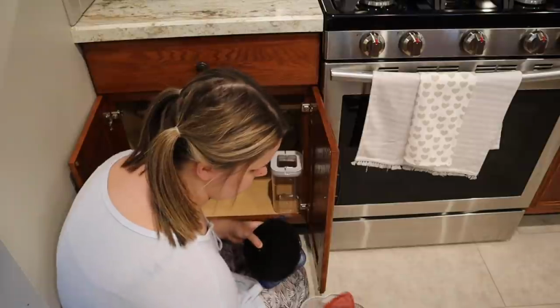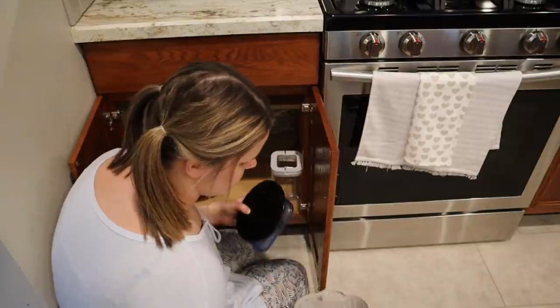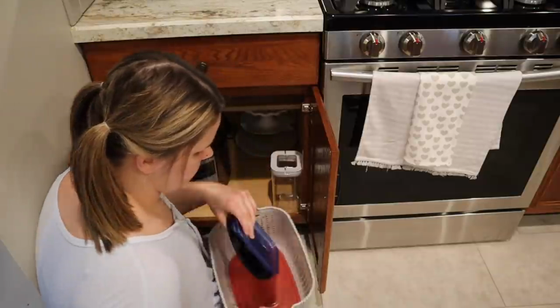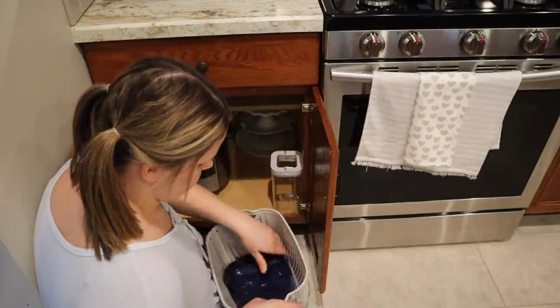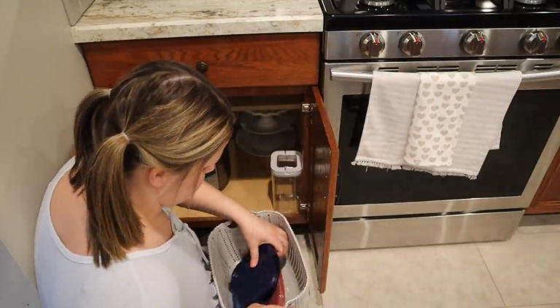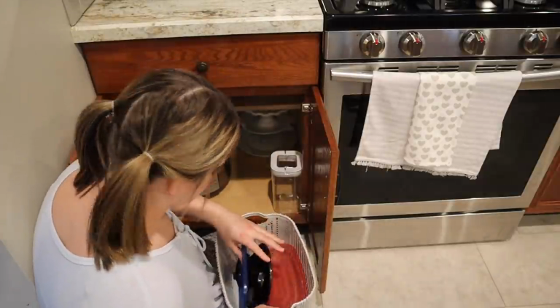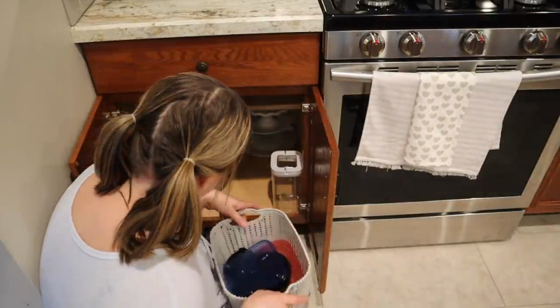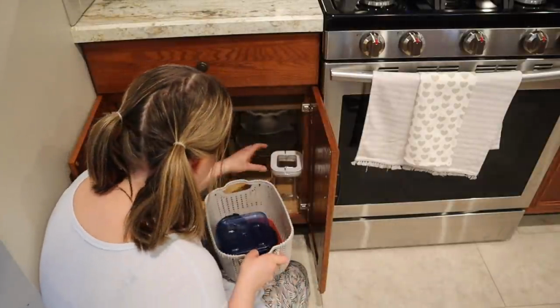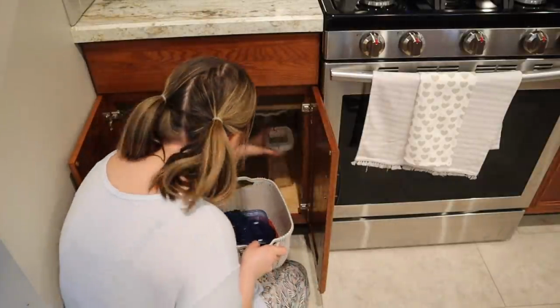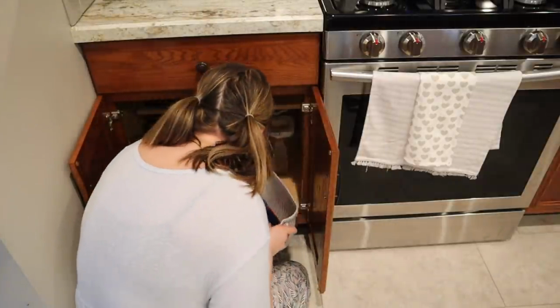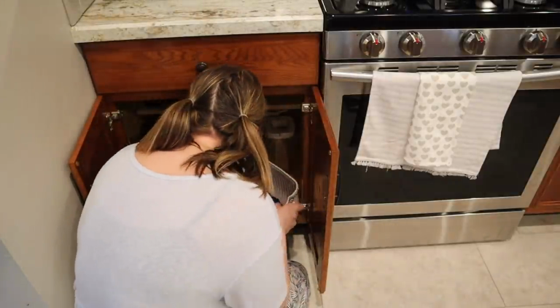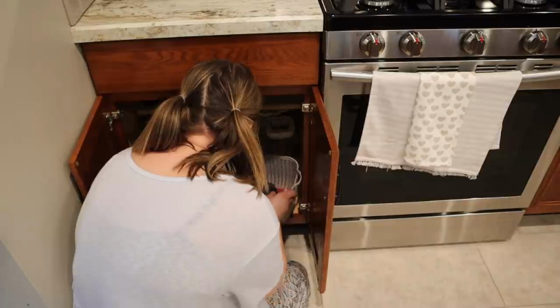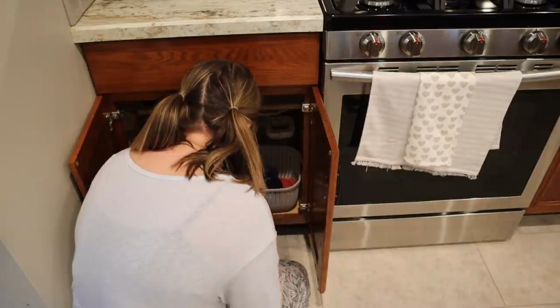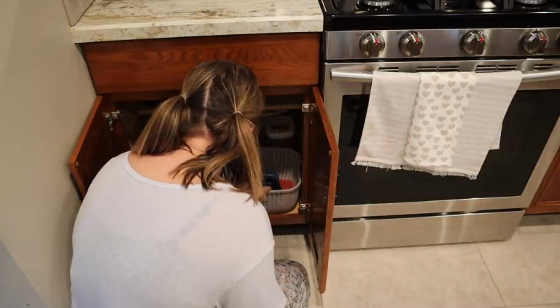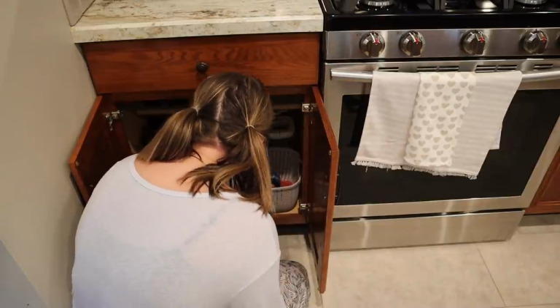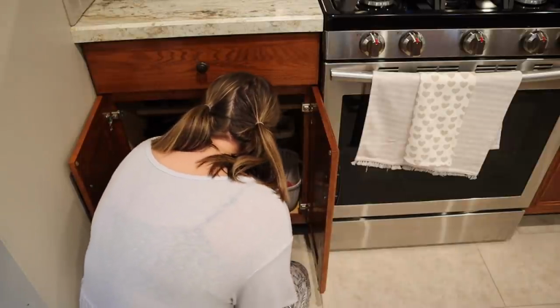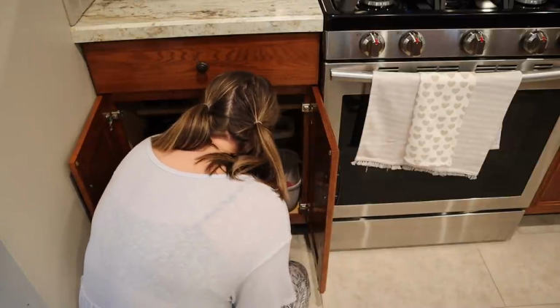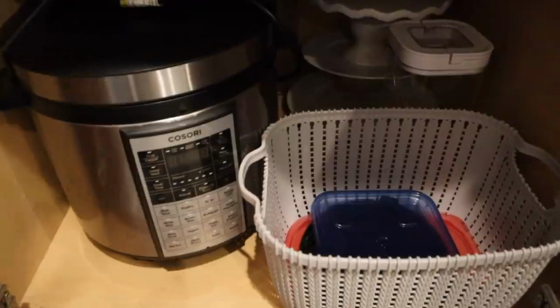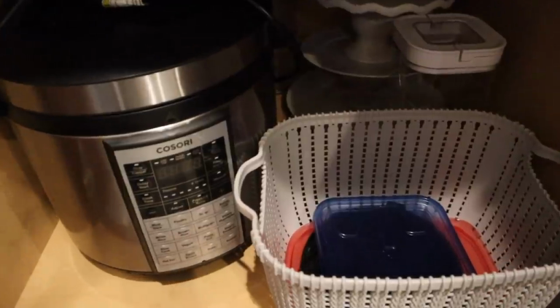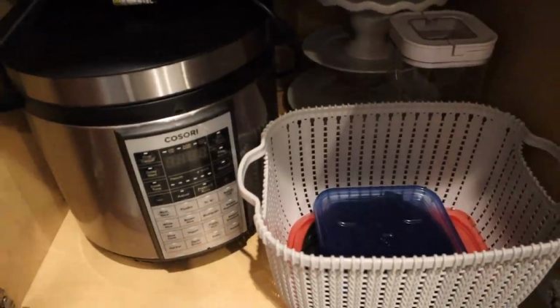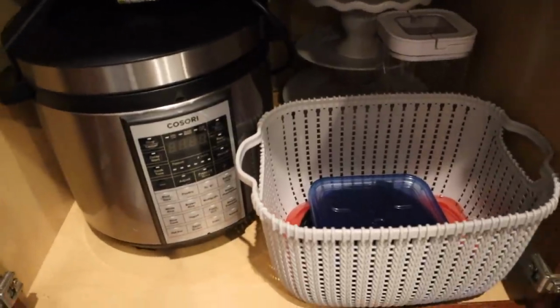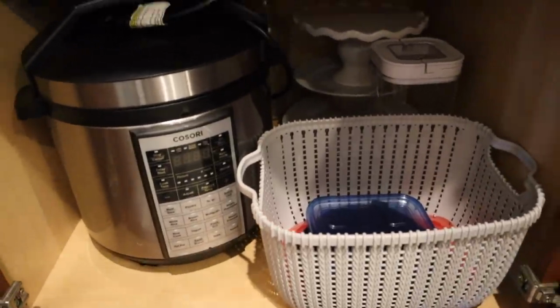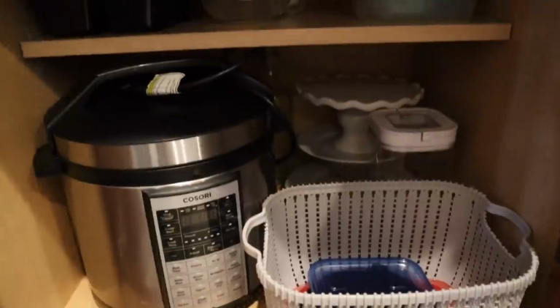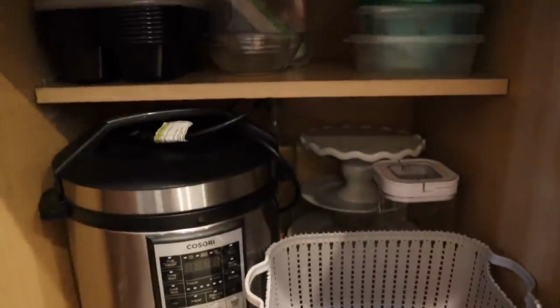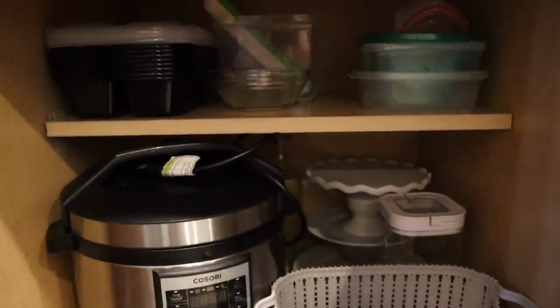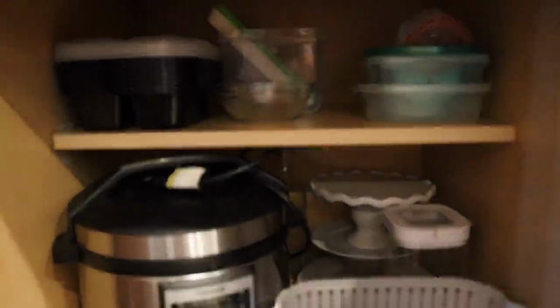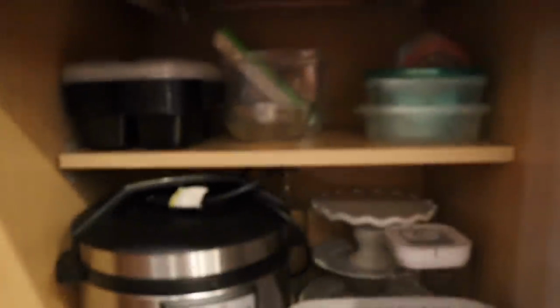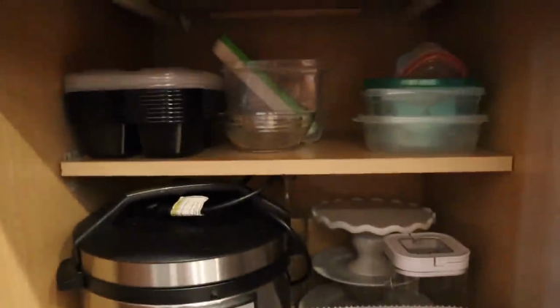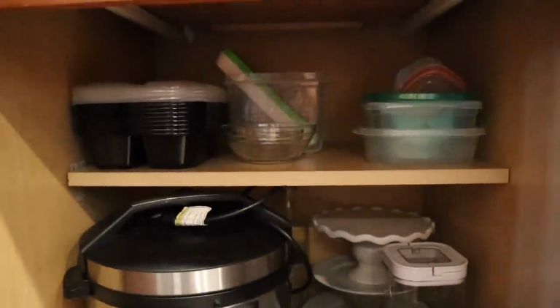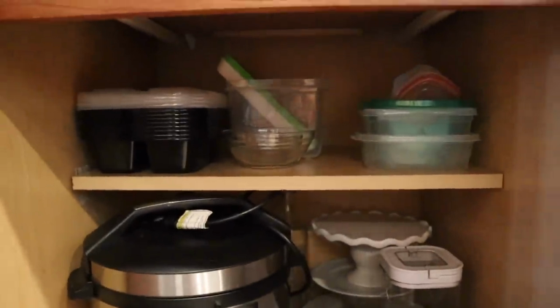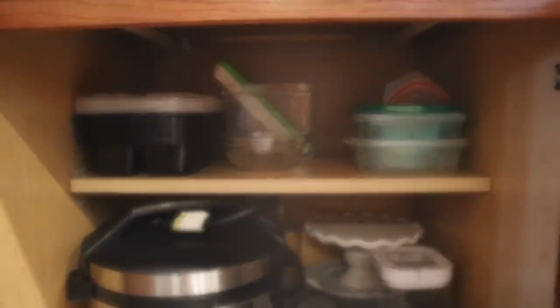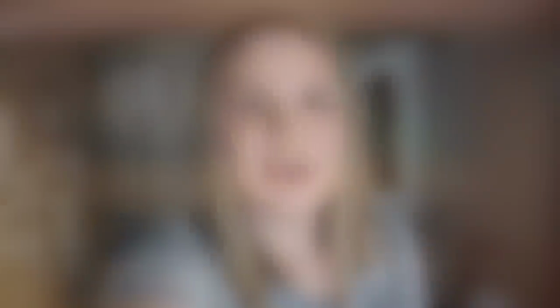I did take some small gray bins I got from Mark's — I didn't show these but I'll show them in my pantry video — and I put some lids in there. Lids flying all over the cupboards are no fun and just stressful. So overall, much better for this random little cabinet.